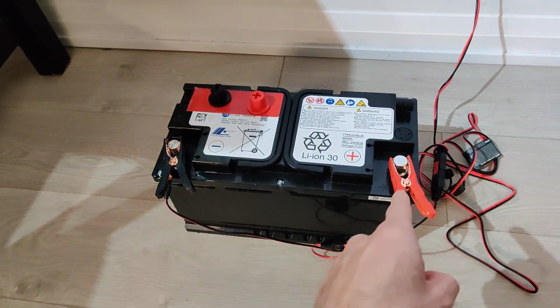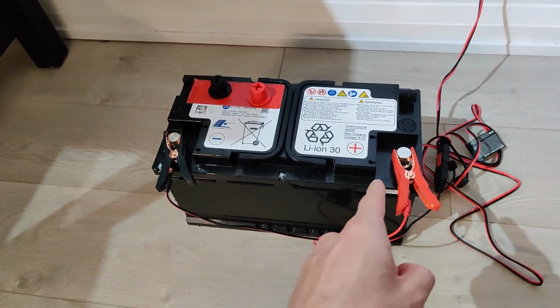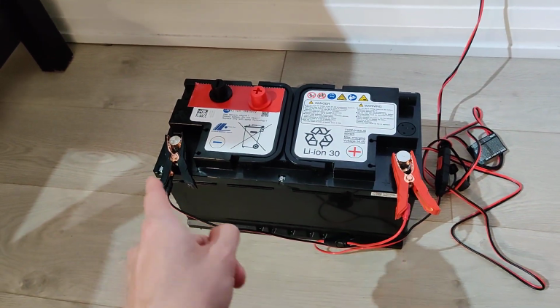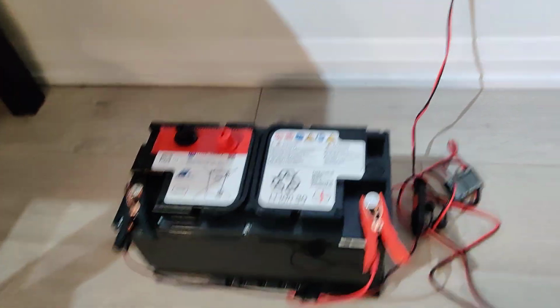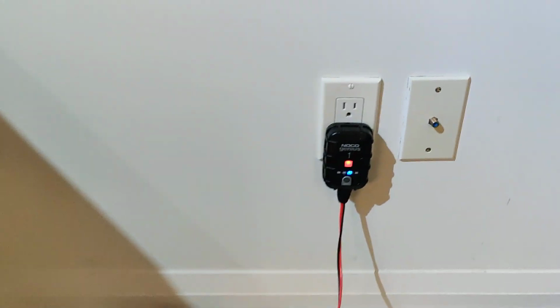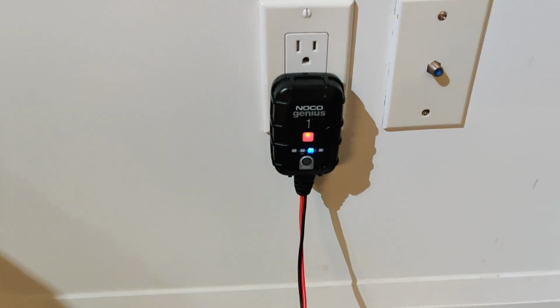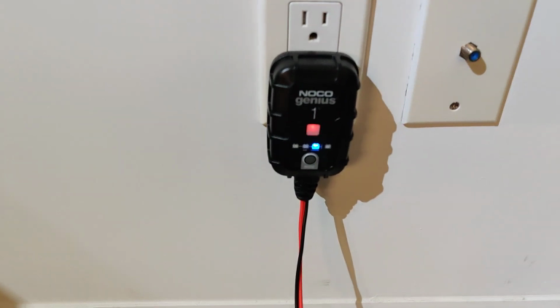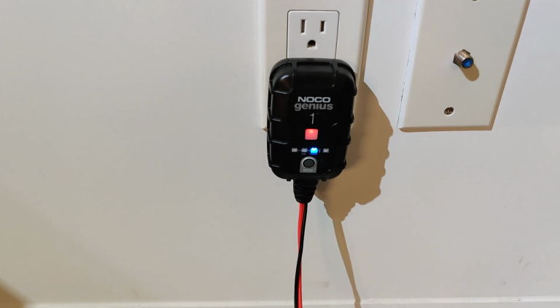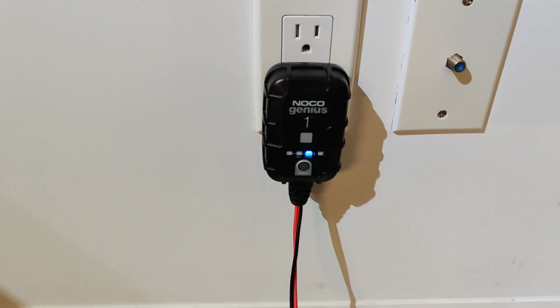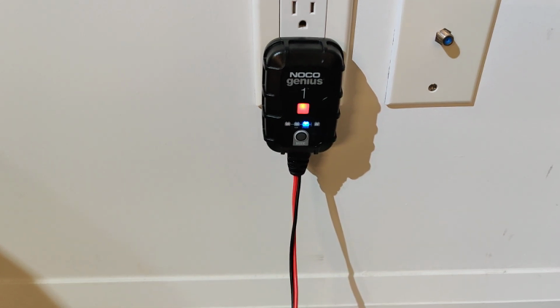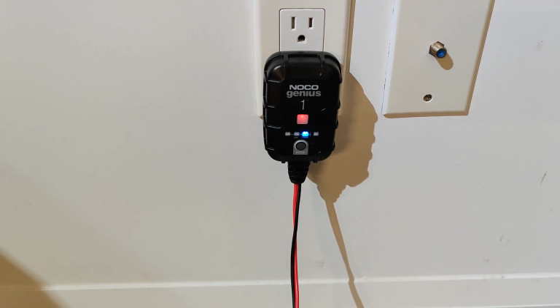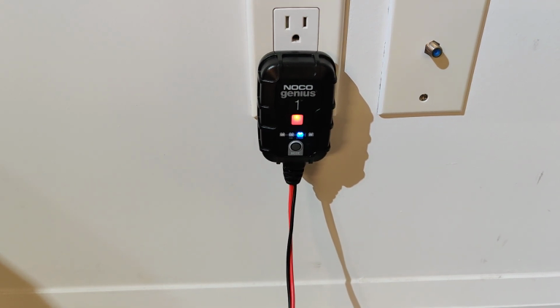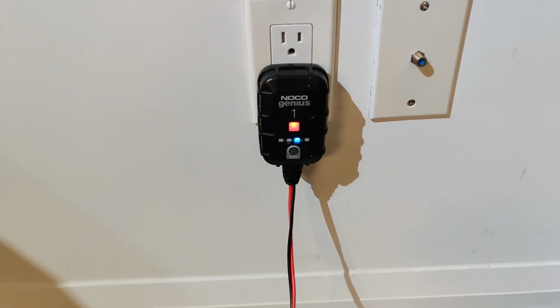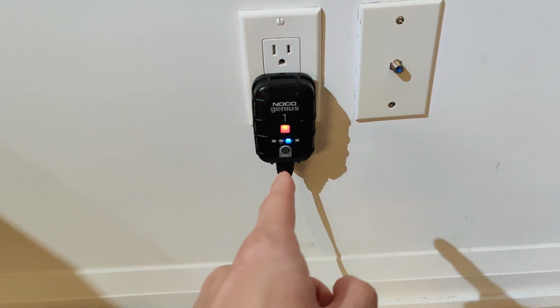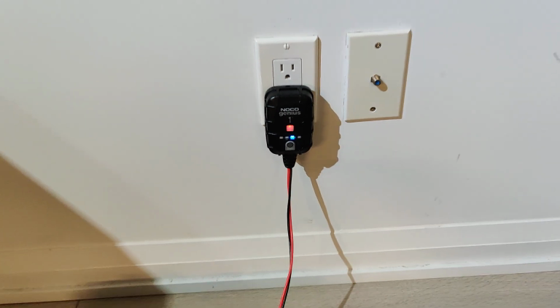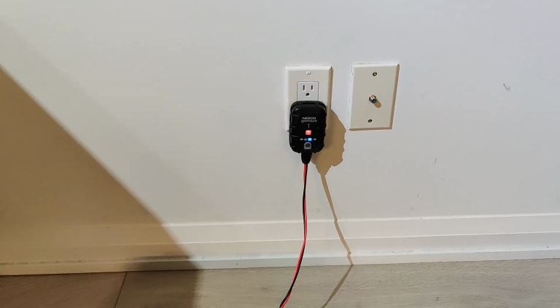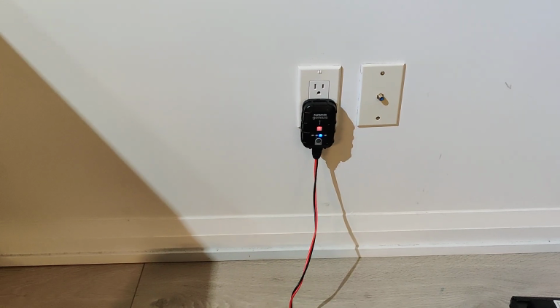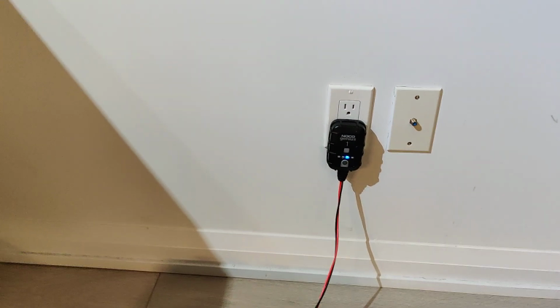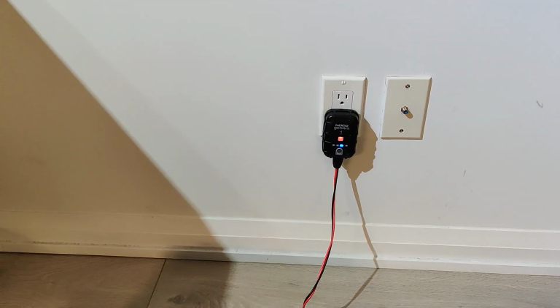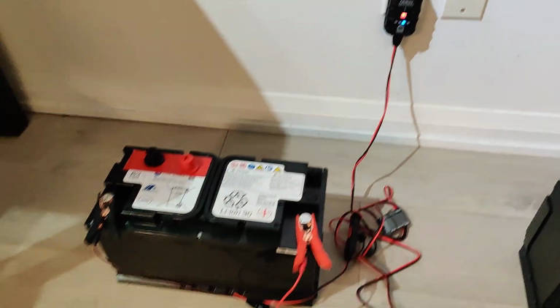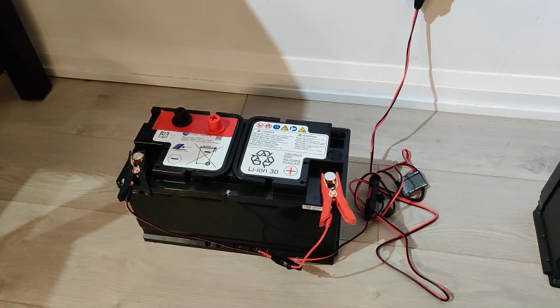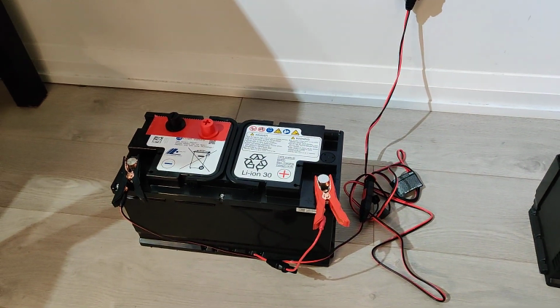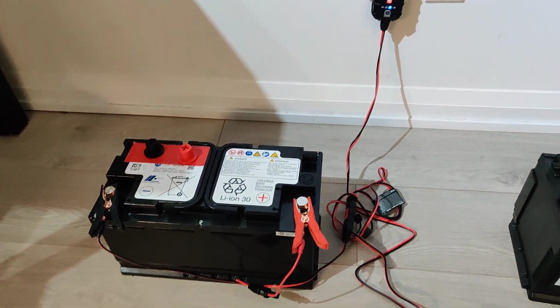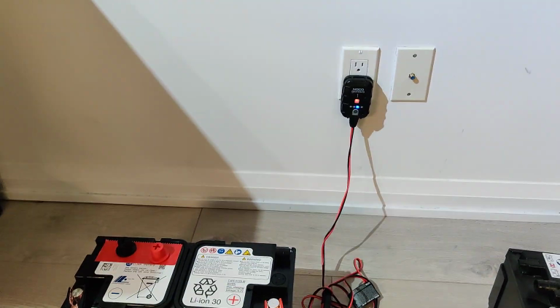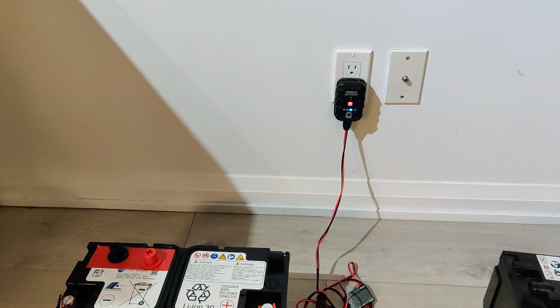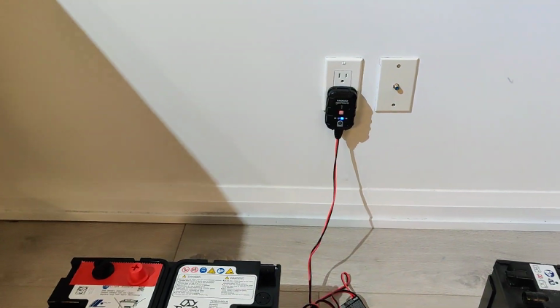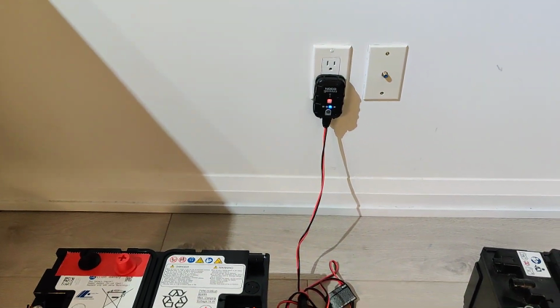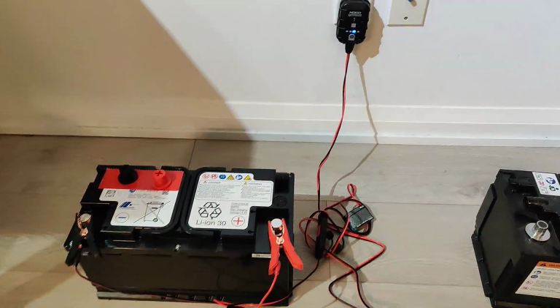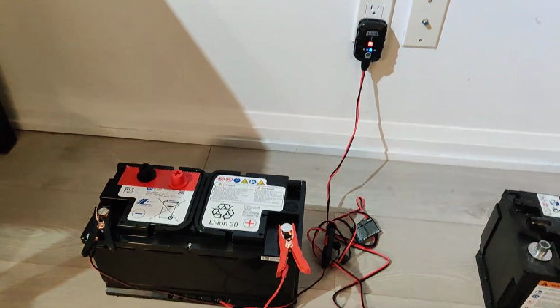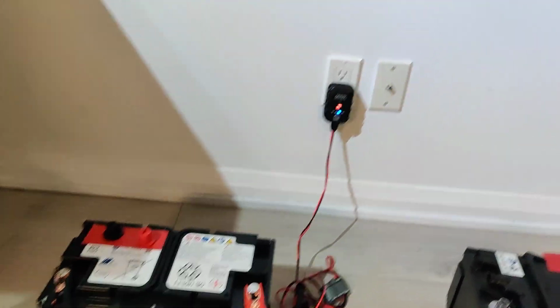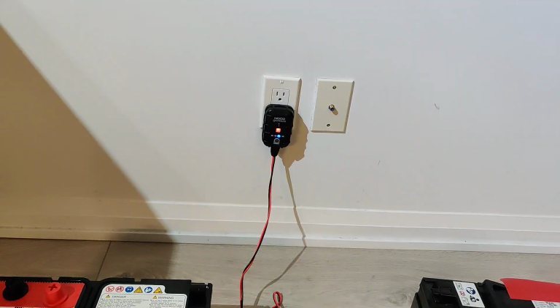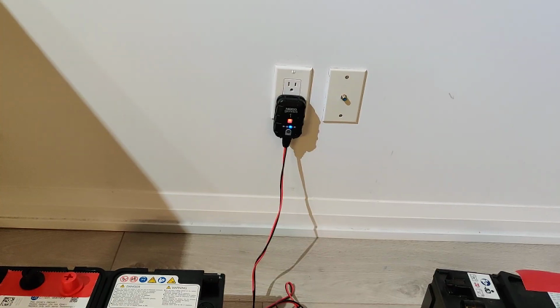Got our positive, got our negative, and the battery is obviously charging. Once it goes green you'll know it's fully charged, but these take a little bit of time to charge. That's the first step — got to get yourself one of those.